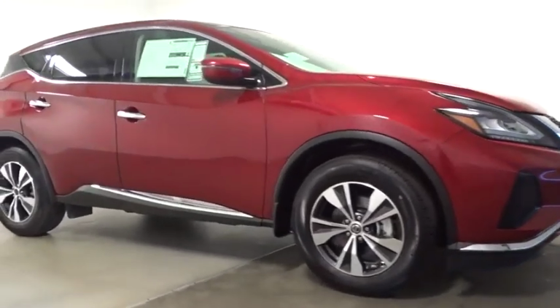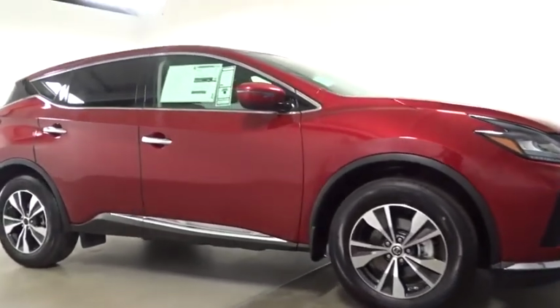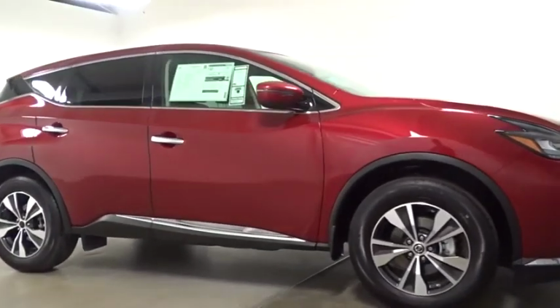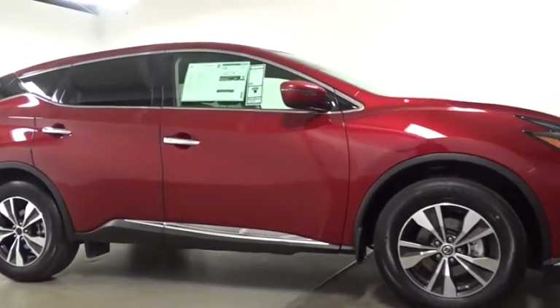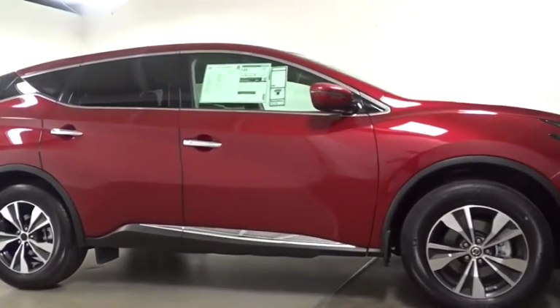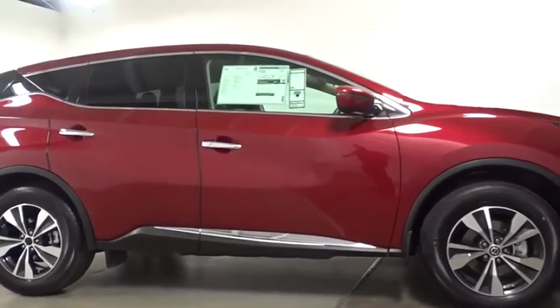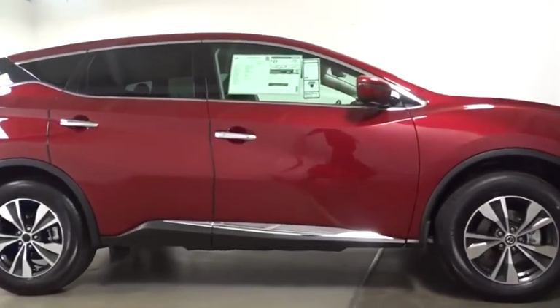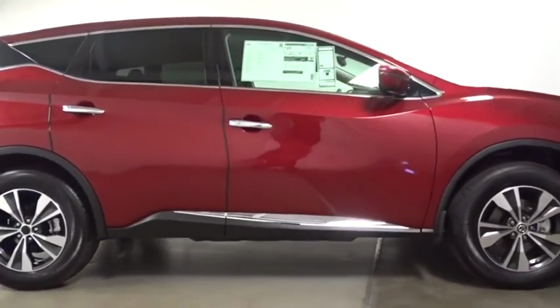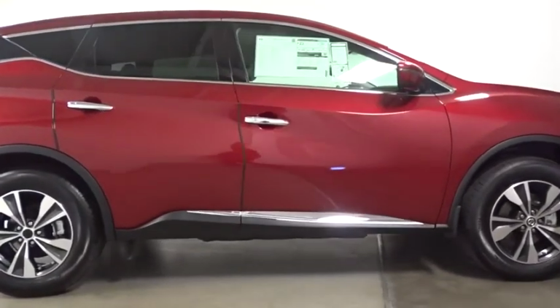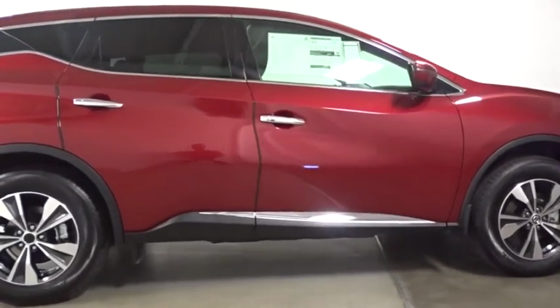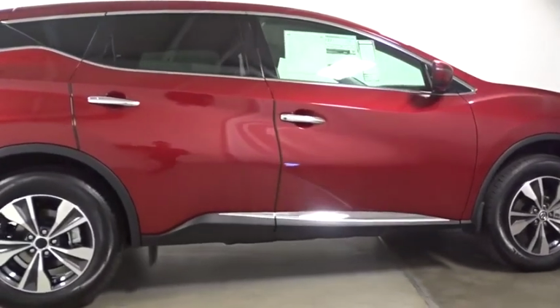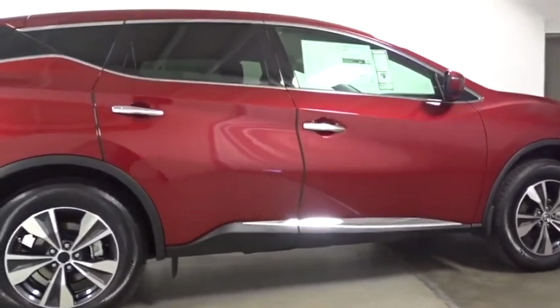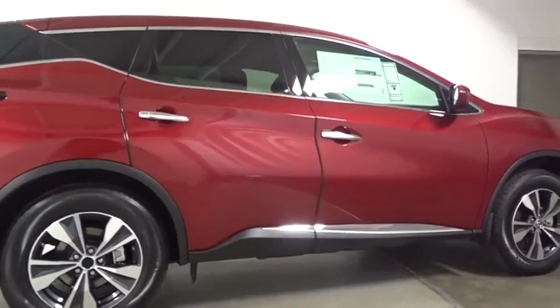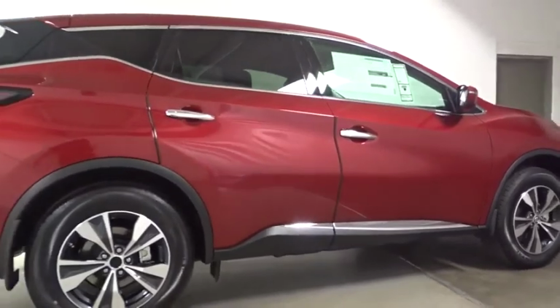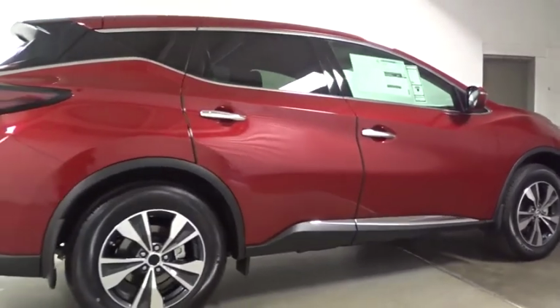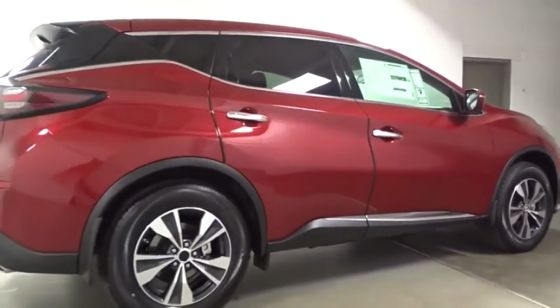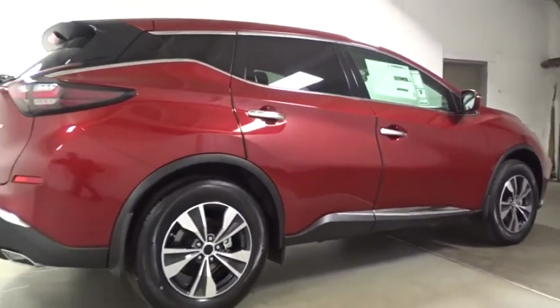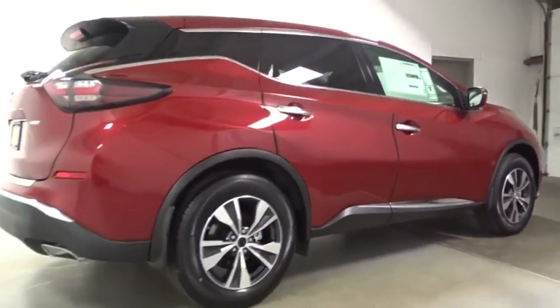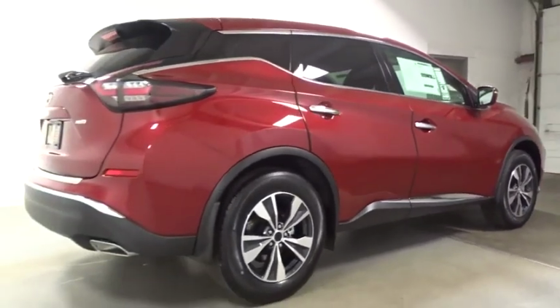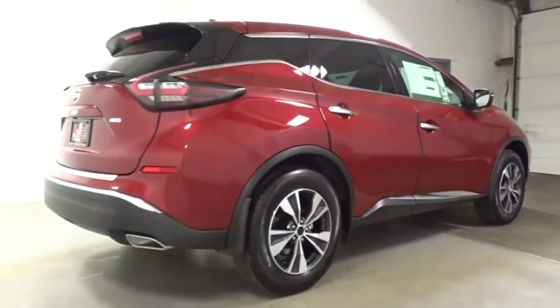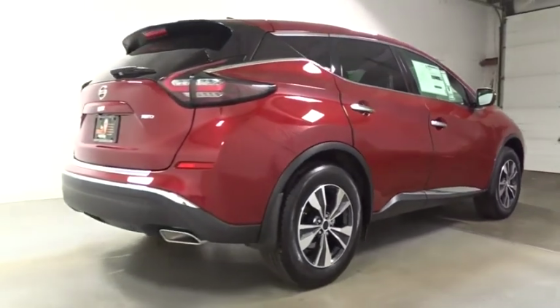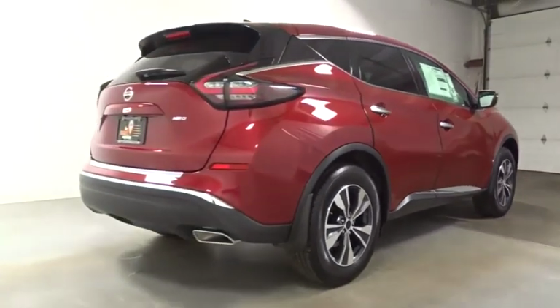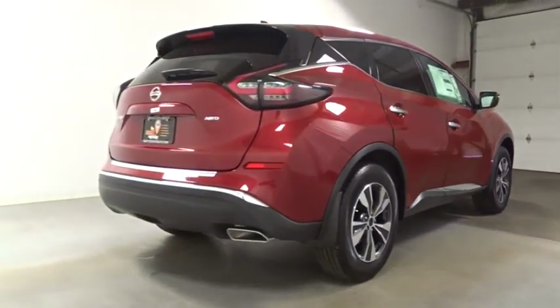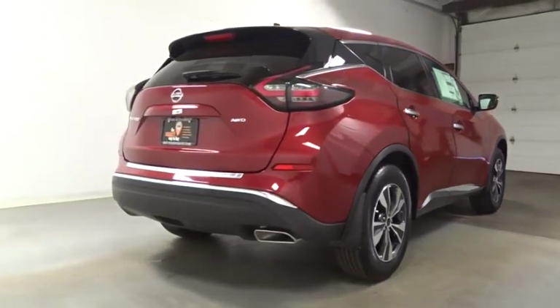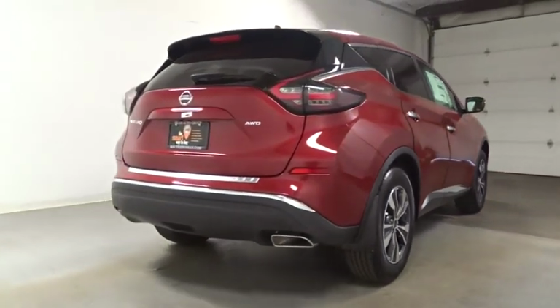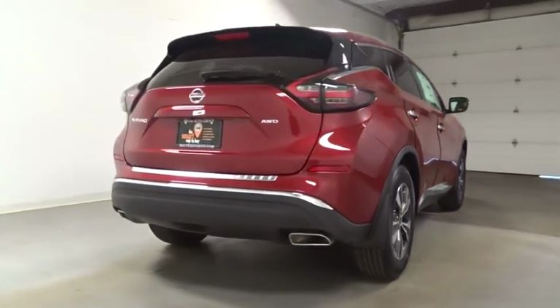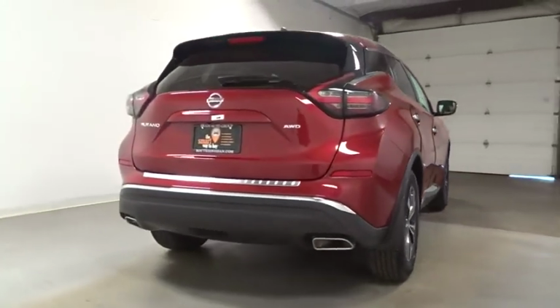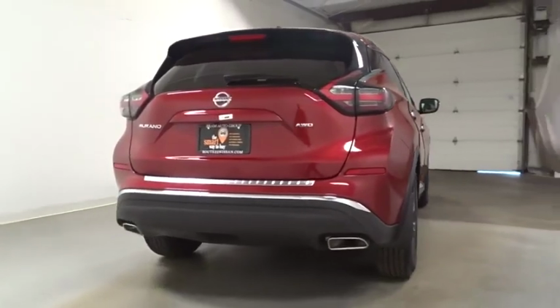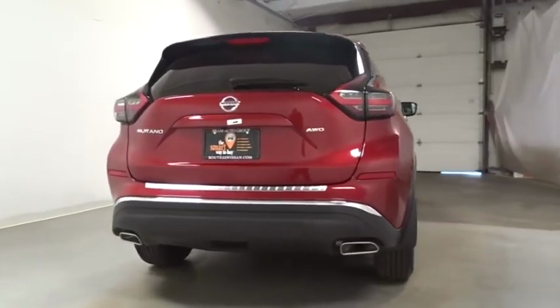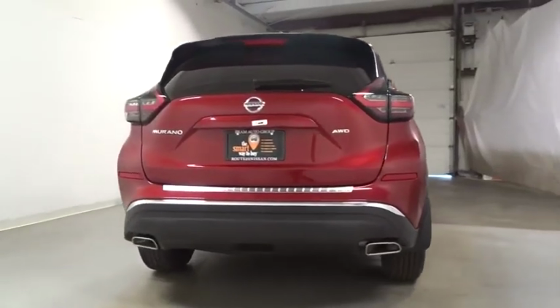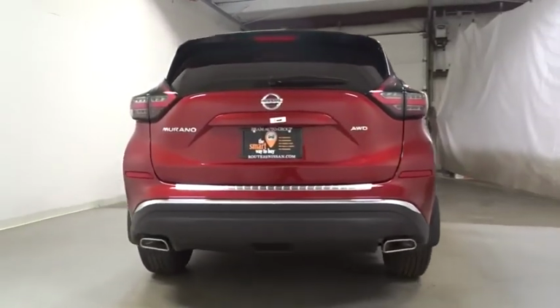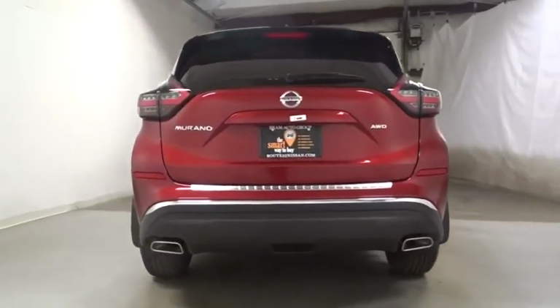Great fuel economy and a powerful V6 engine combine to deliver a refined driving experience. This vehicle has less than 100 miles. Here are some of this vehicle's great options.